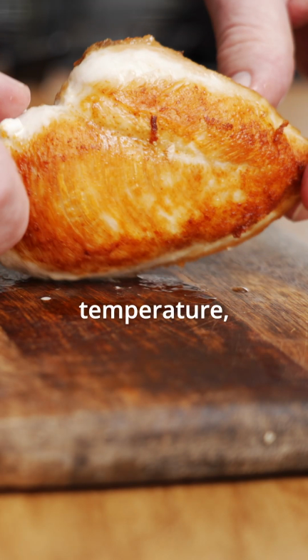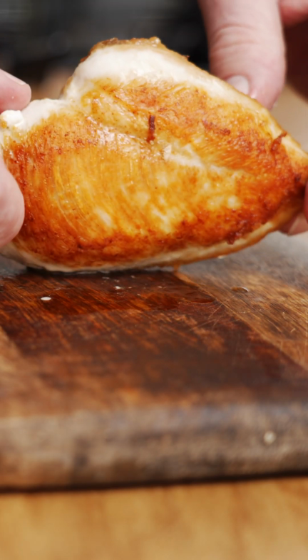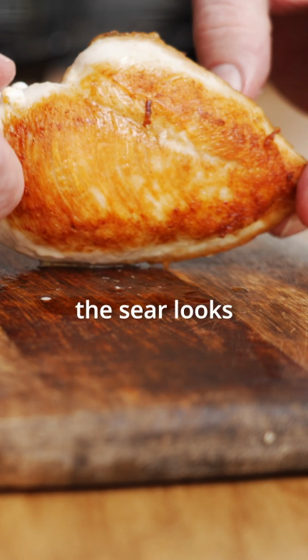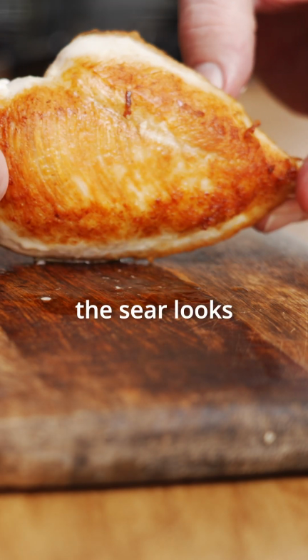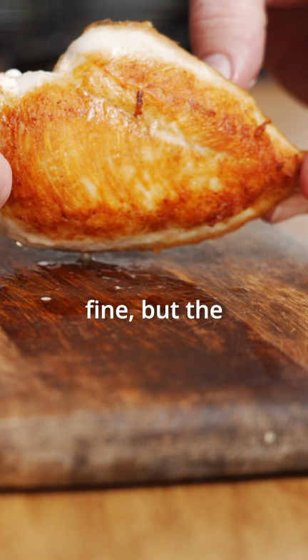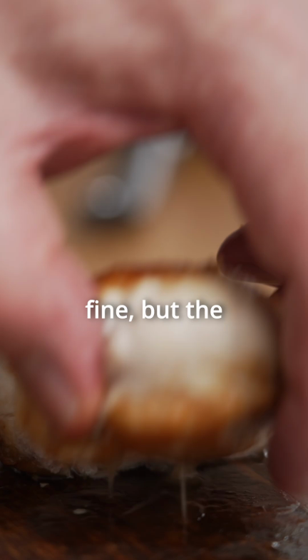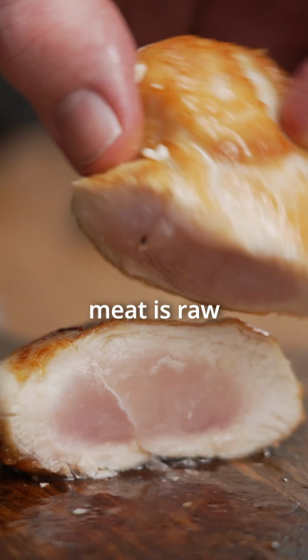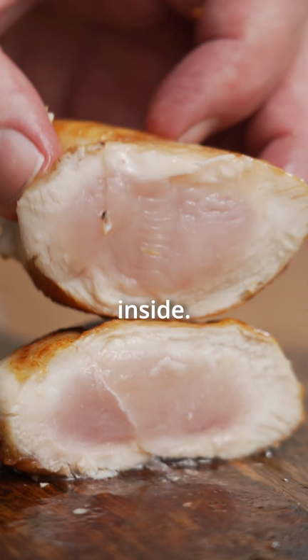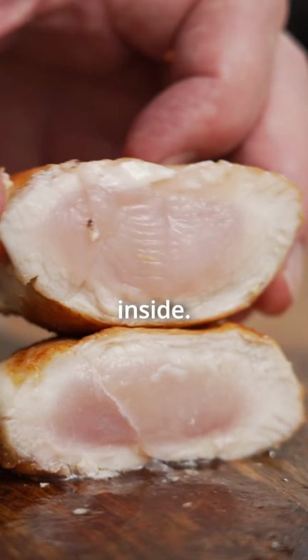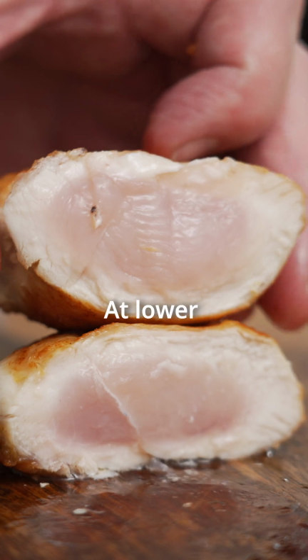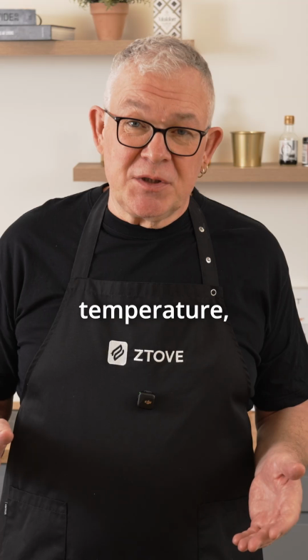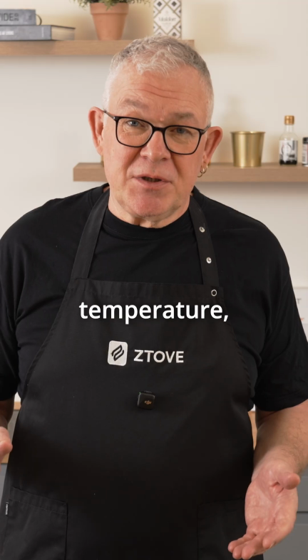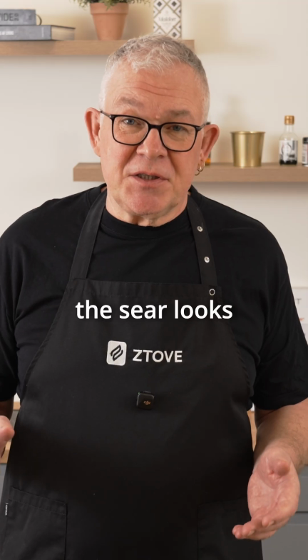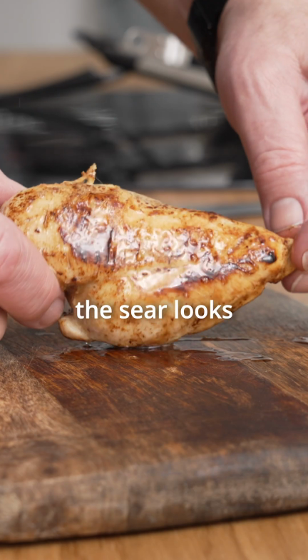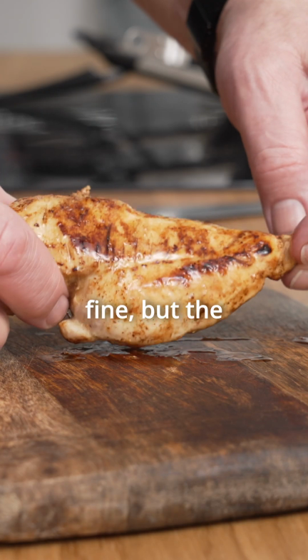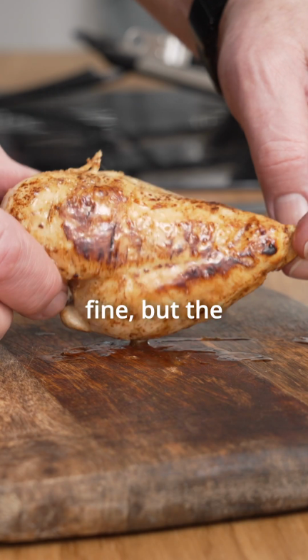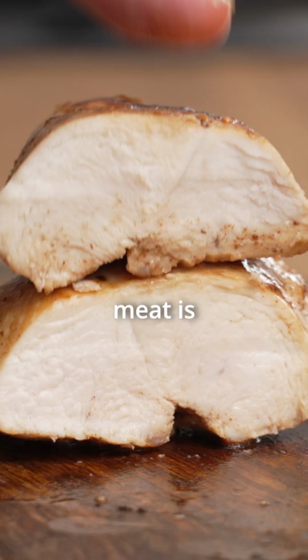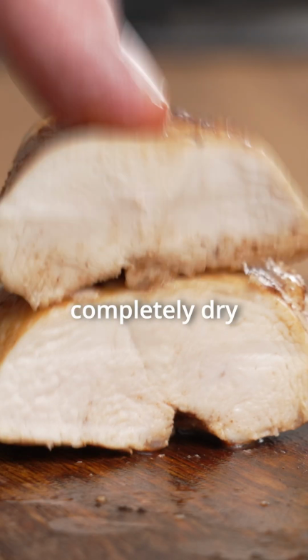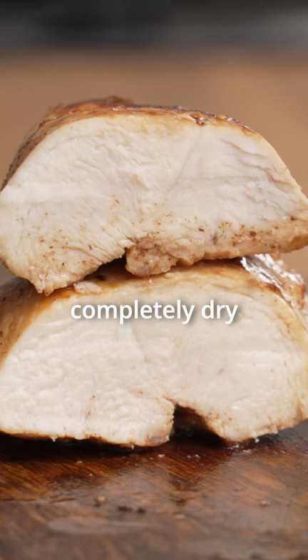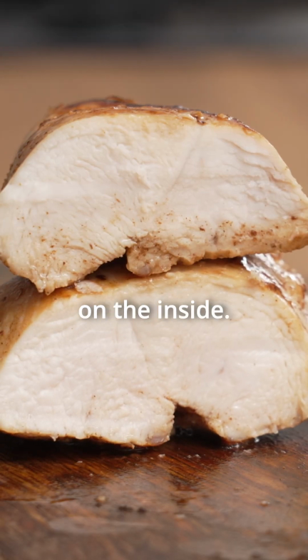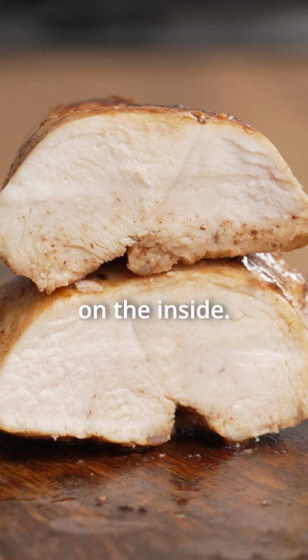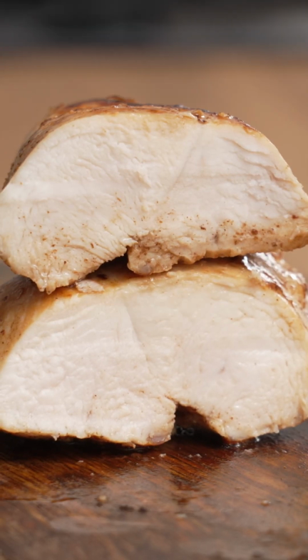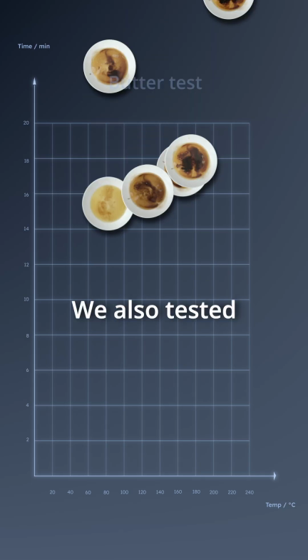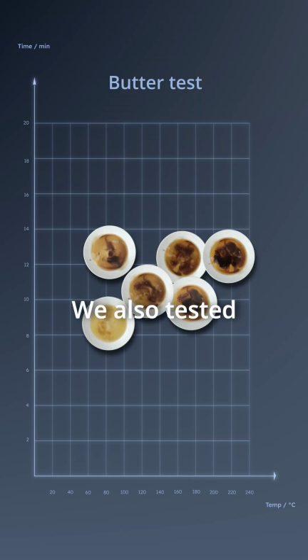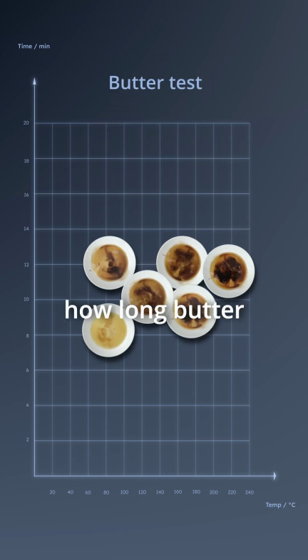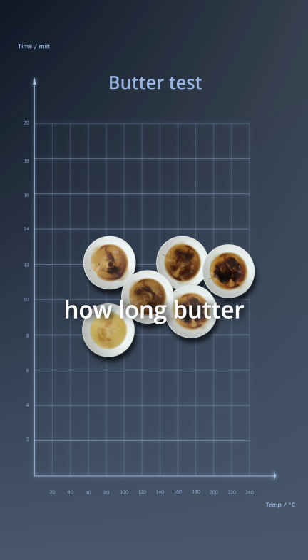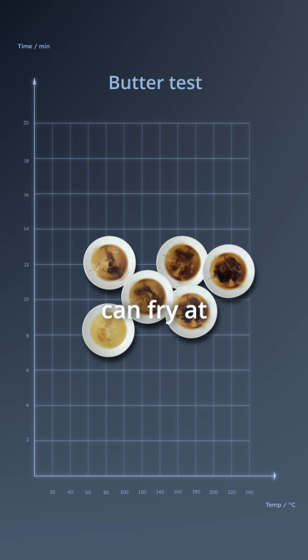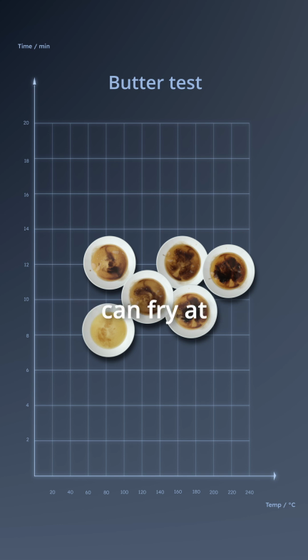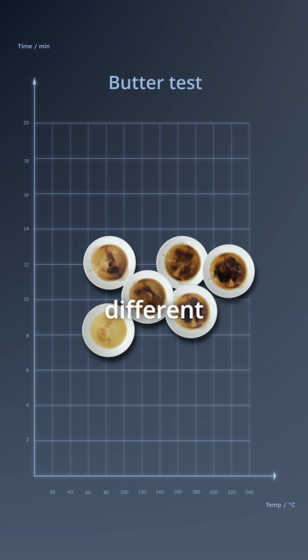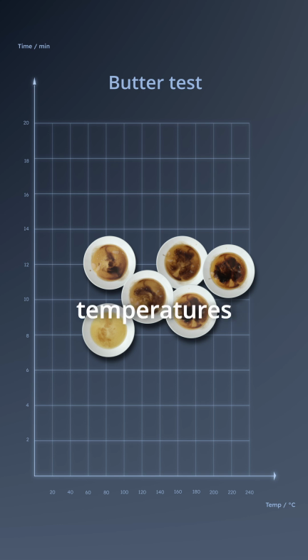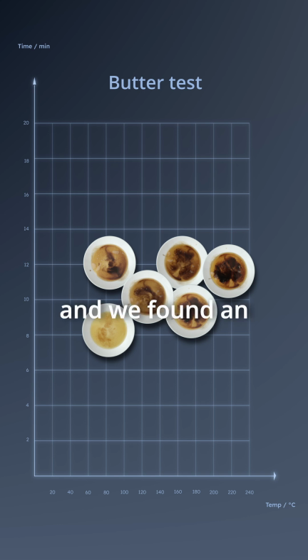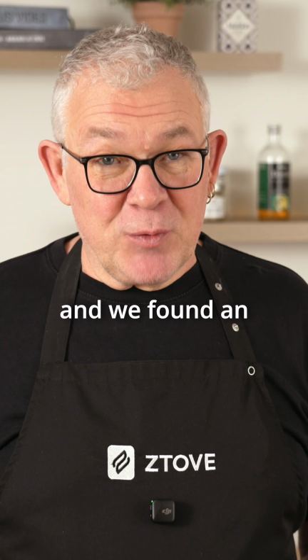If you use too high a temperature, the sear looks fine but the meat is raw inside. At a lower temperature, the sear looks fine but the meat is completely dry on the inside. We also tested how long butter can fry at different temperatures.